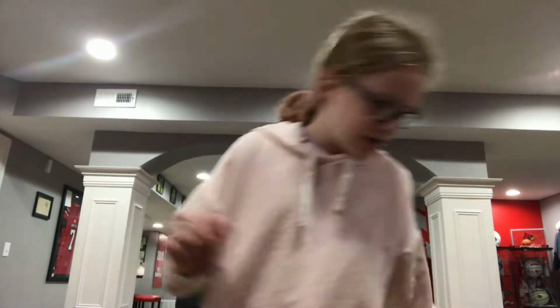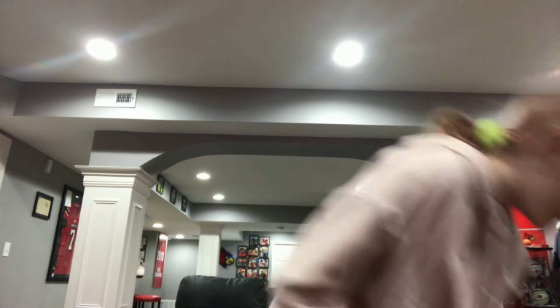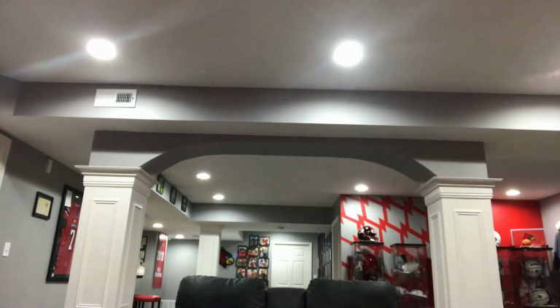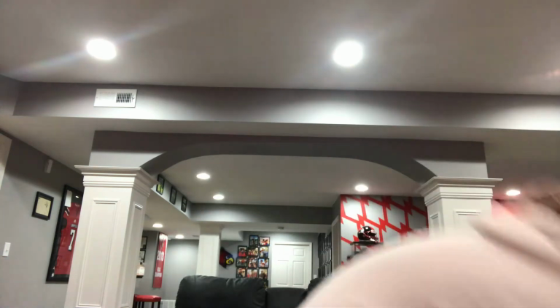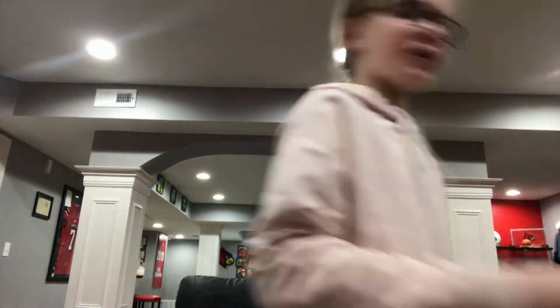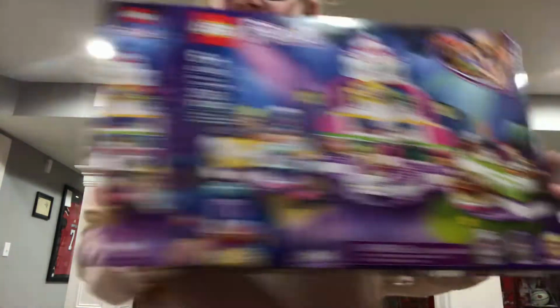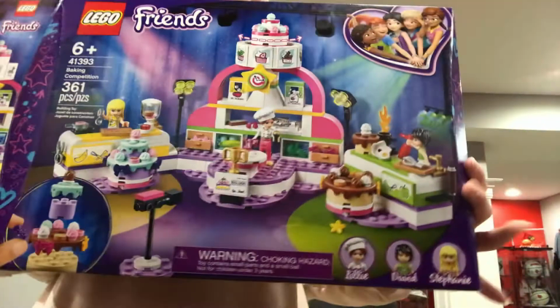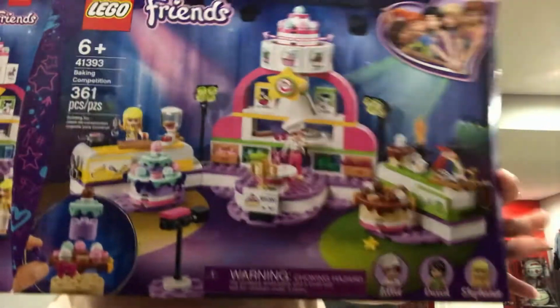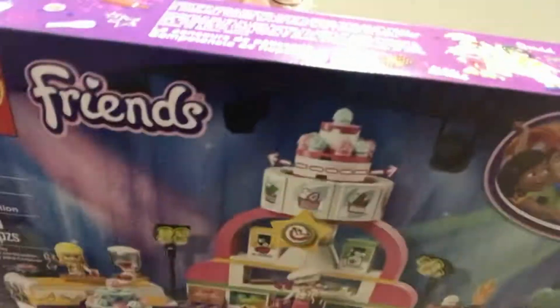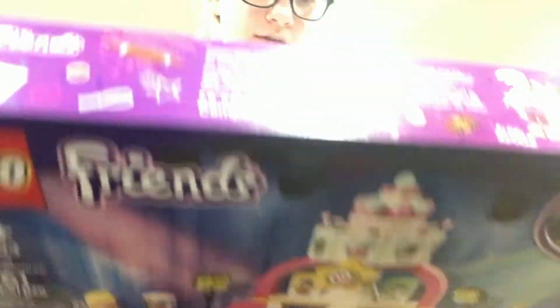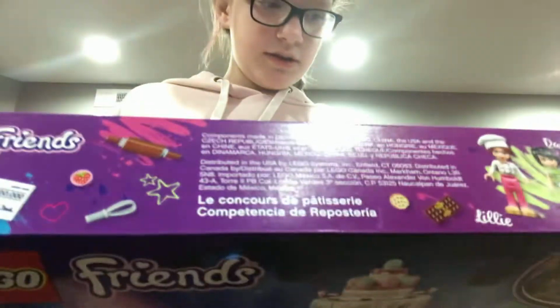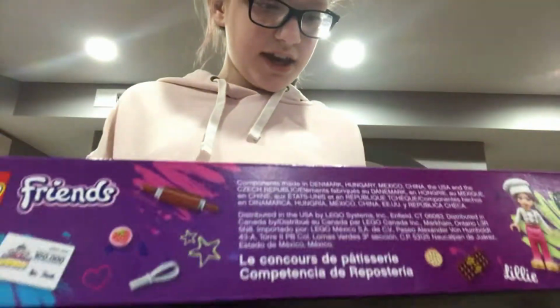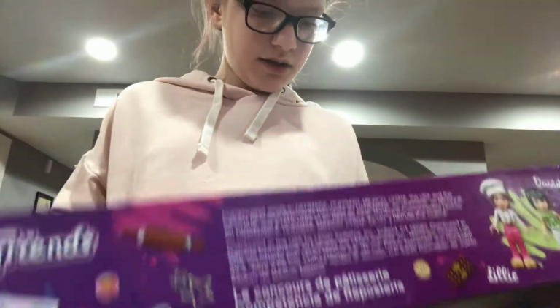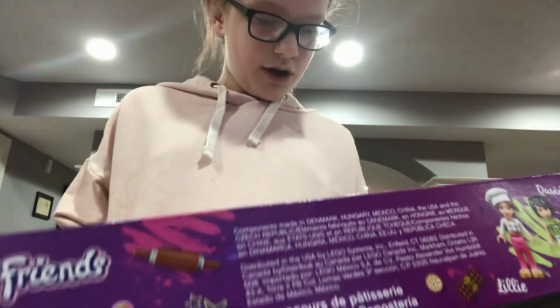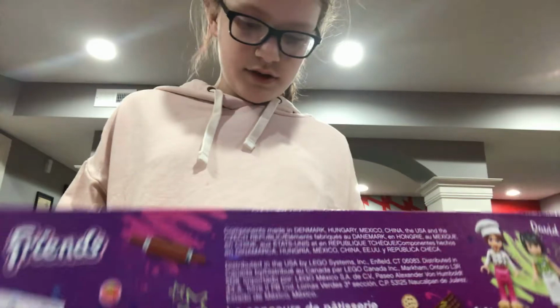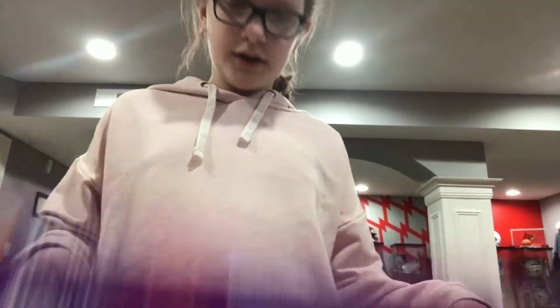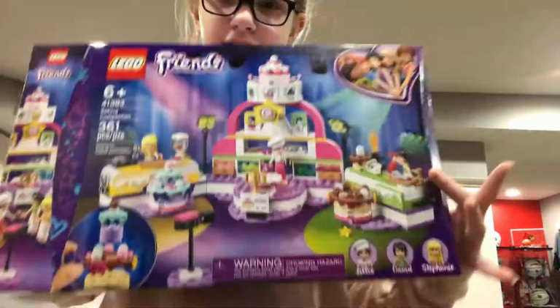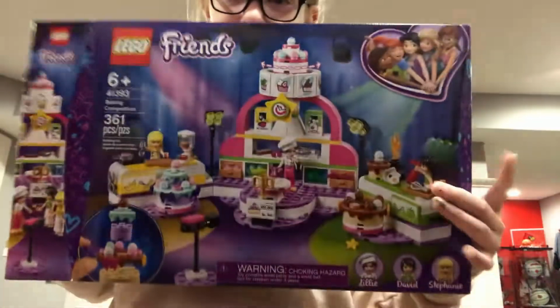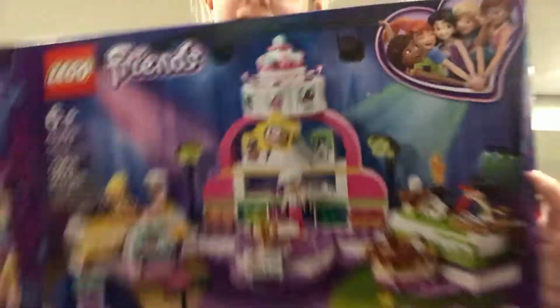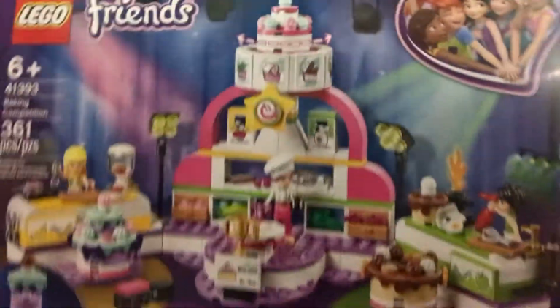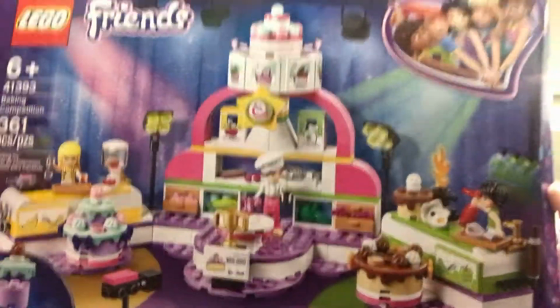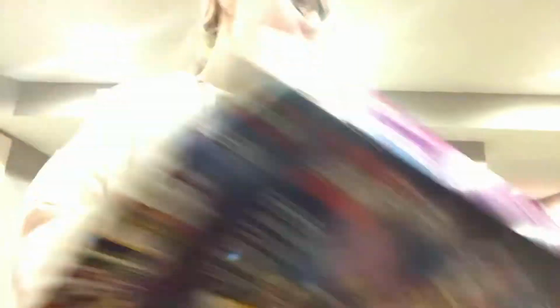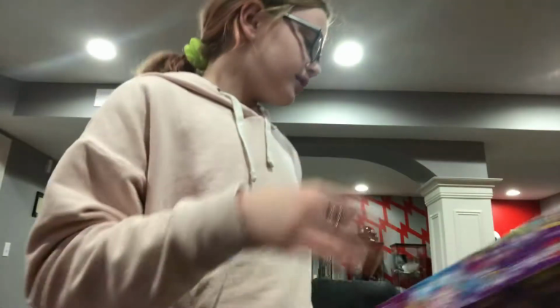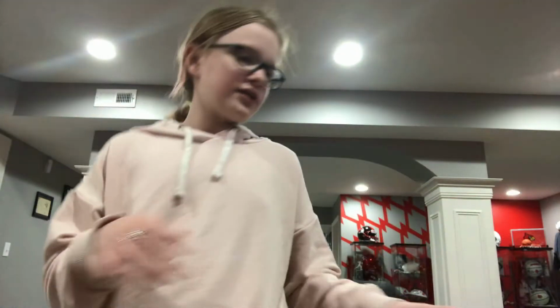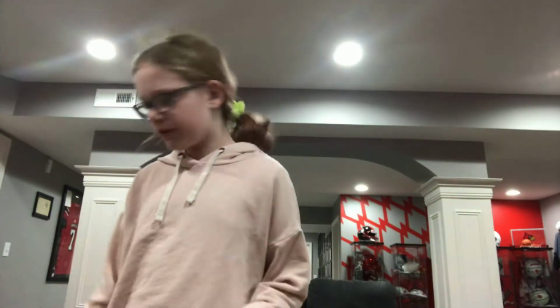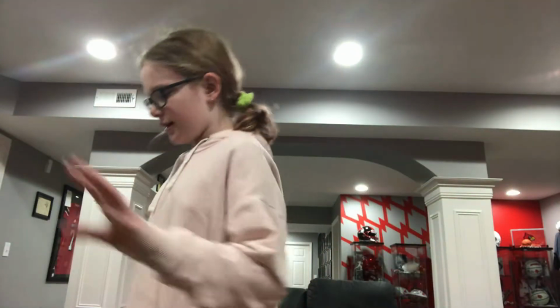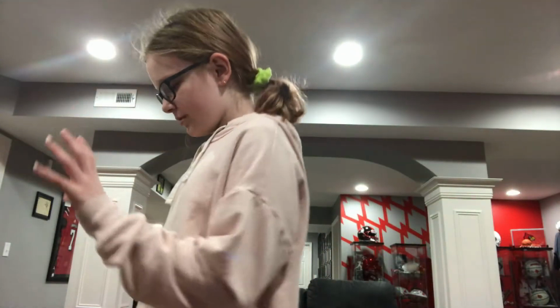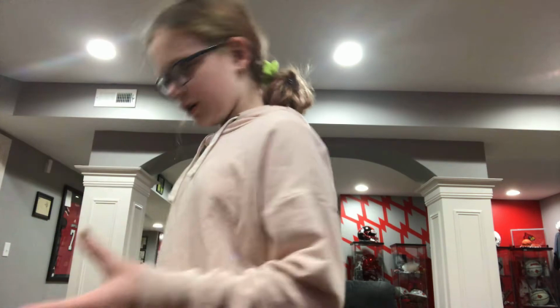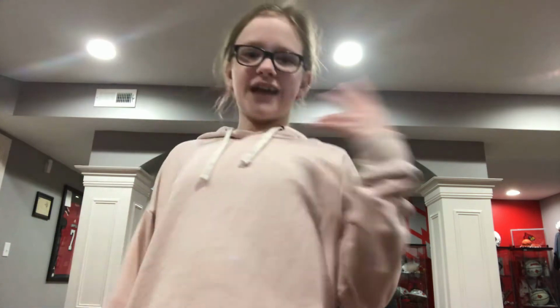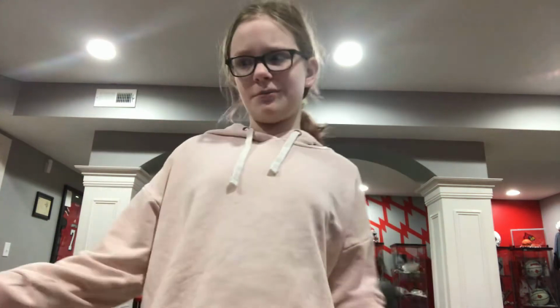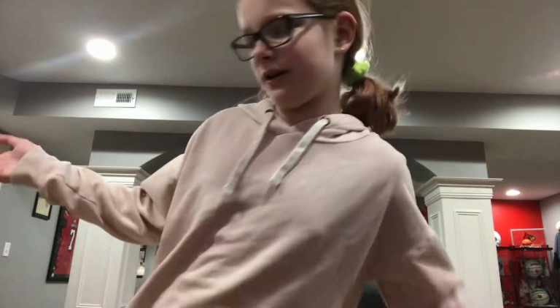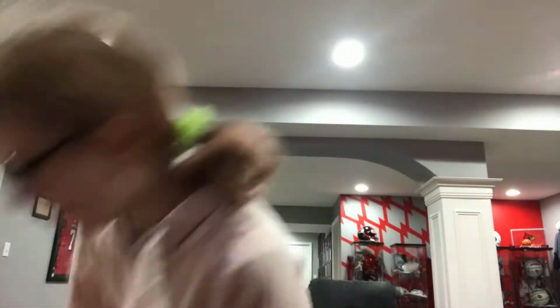I got this Lego Friends Bake Off set. Like I said, I actually really wanted this. If you guys don't know, I want to be a baker when I get older.